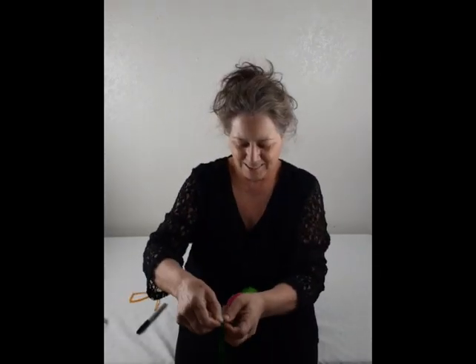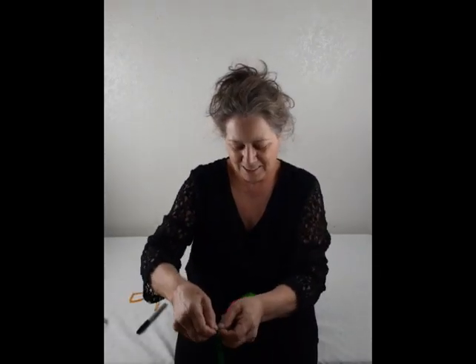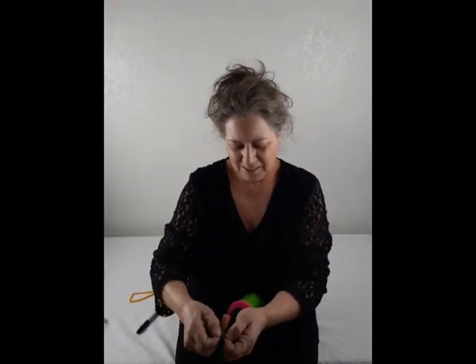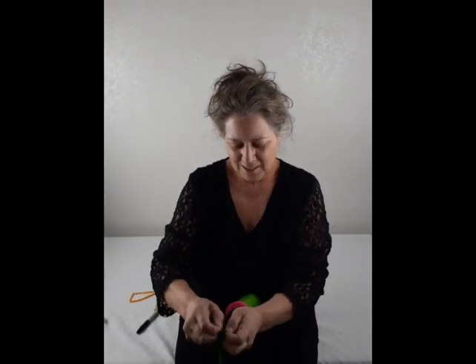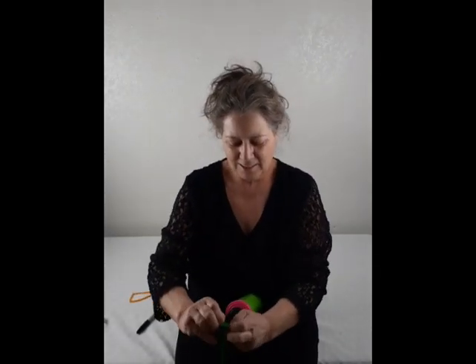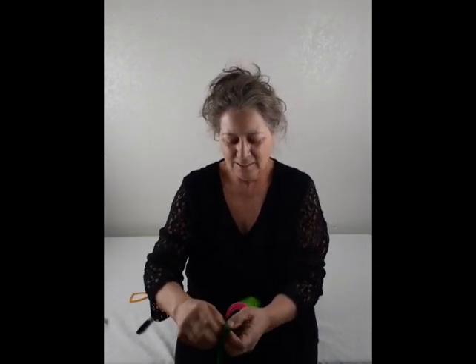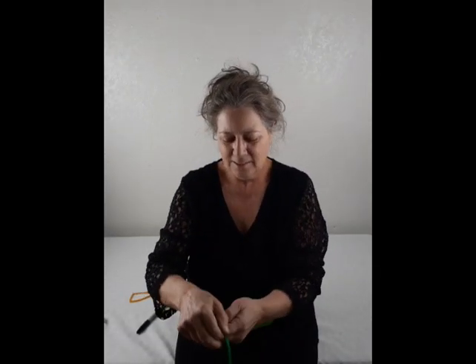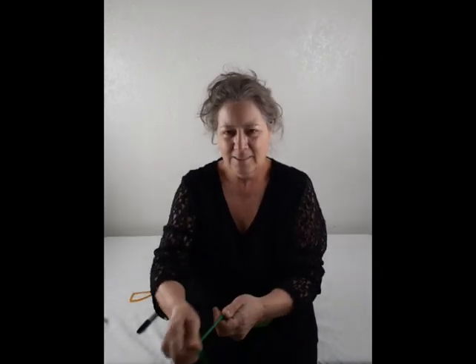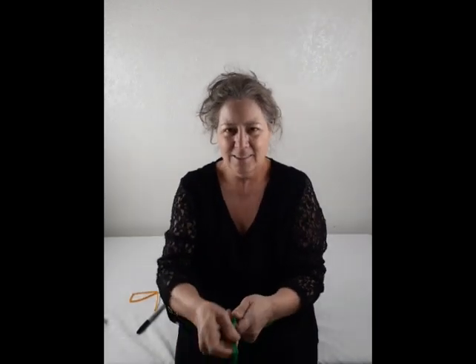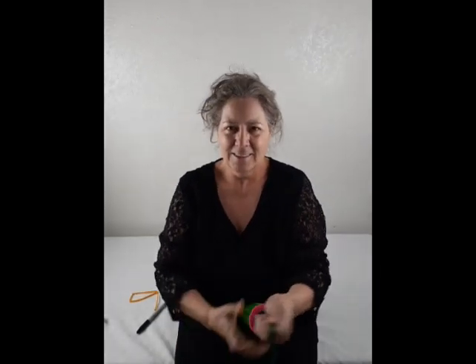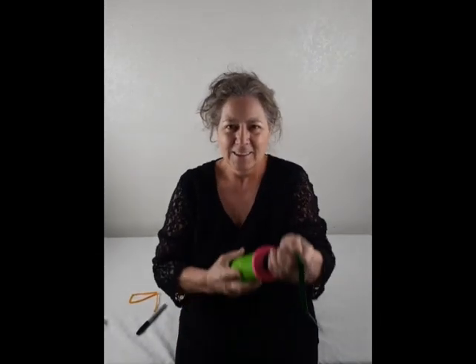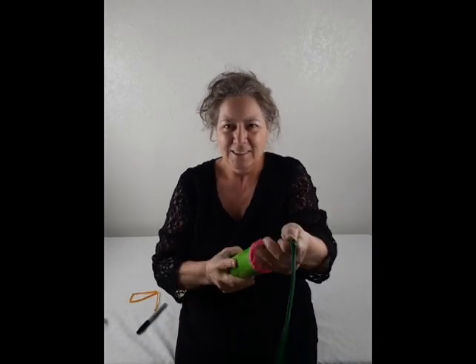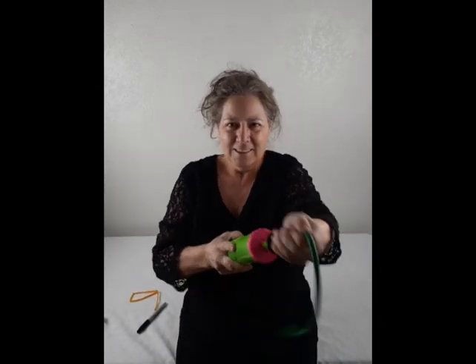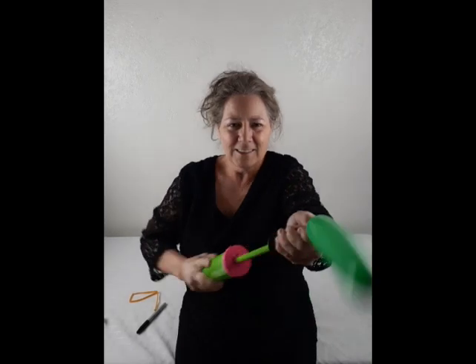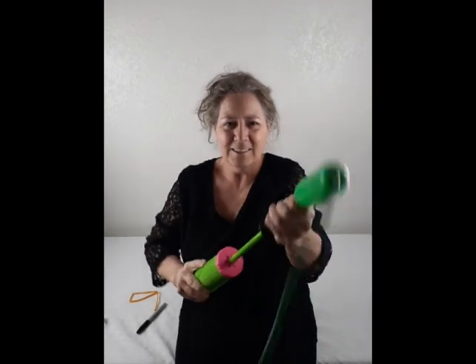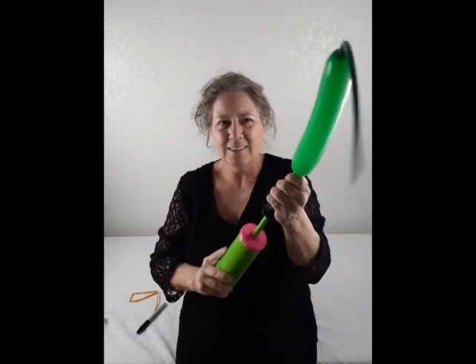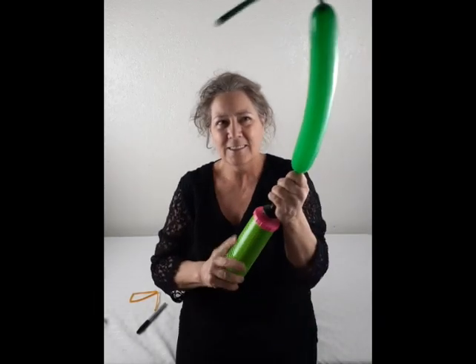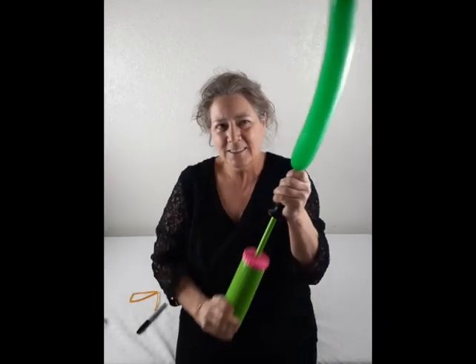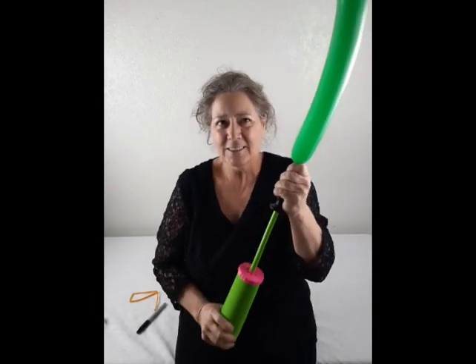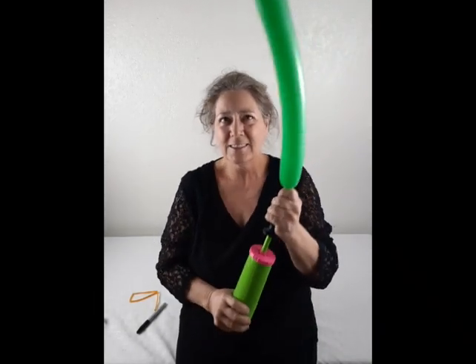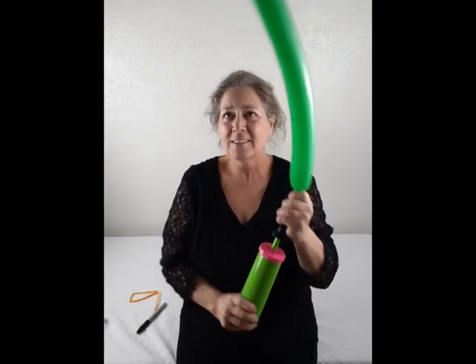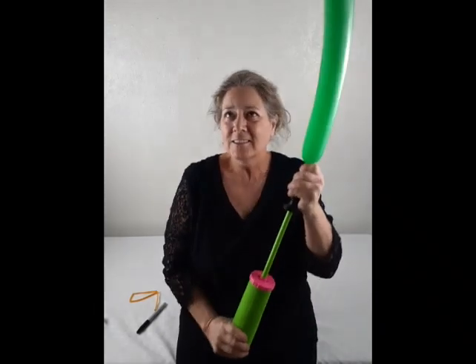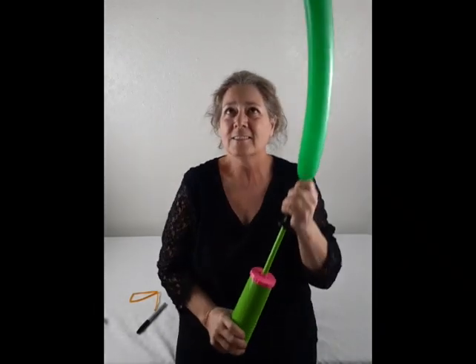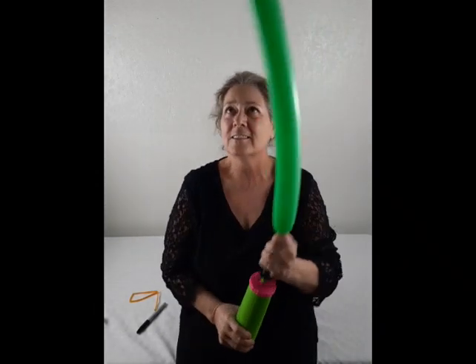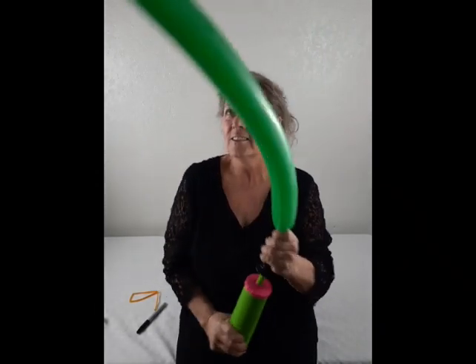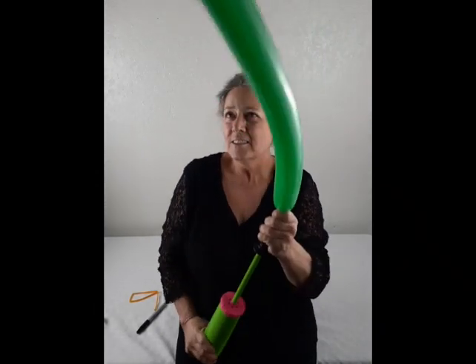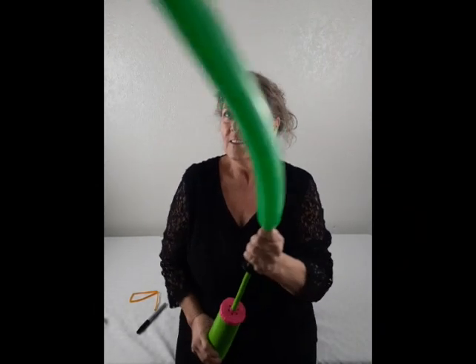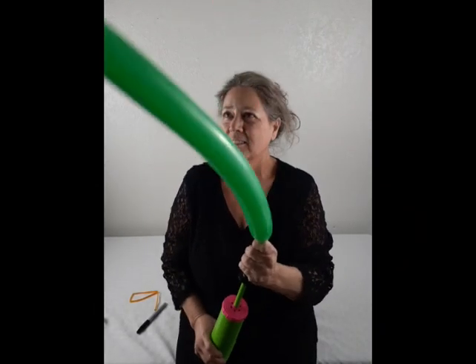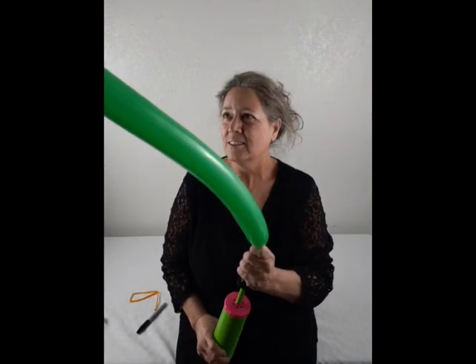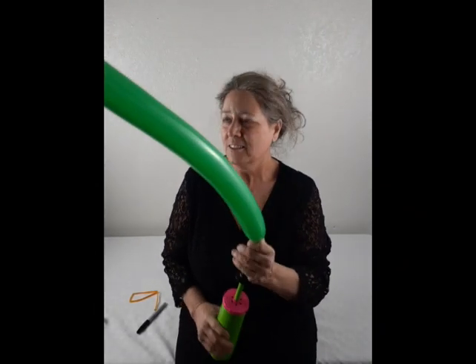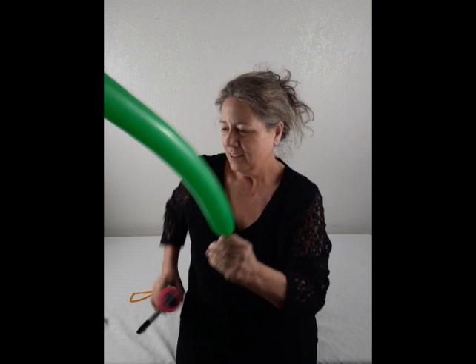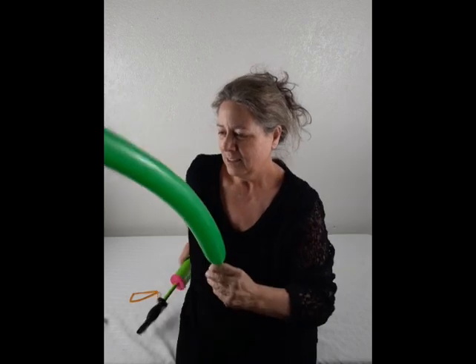Let's start by blowing up the green balloon leaving a two-inch tail, letting out a small amount of air so you can tie the balloon easily.